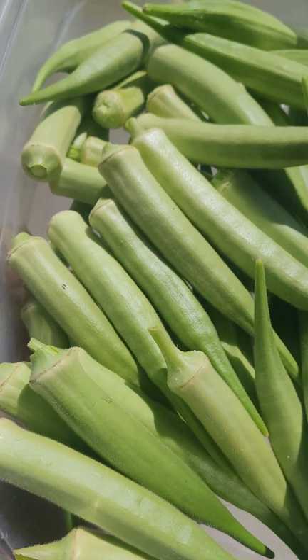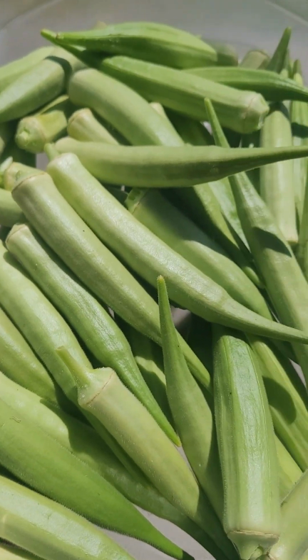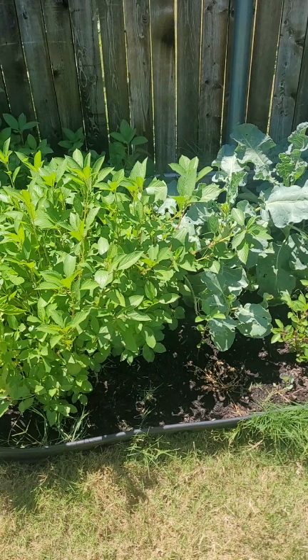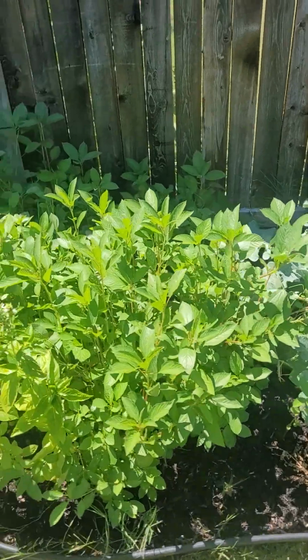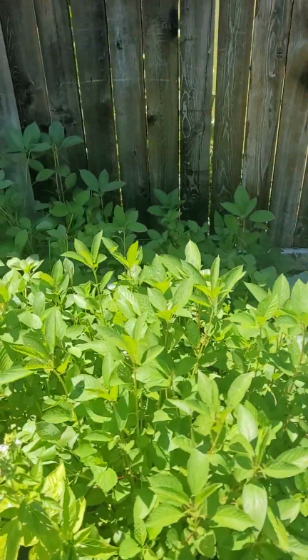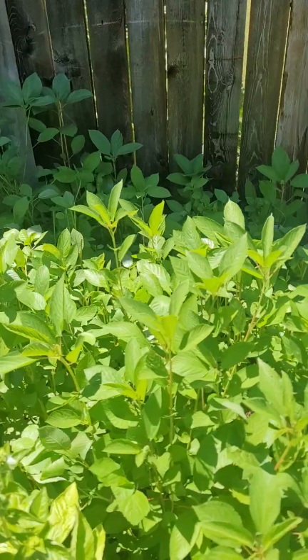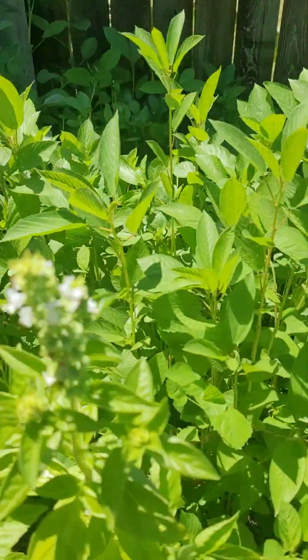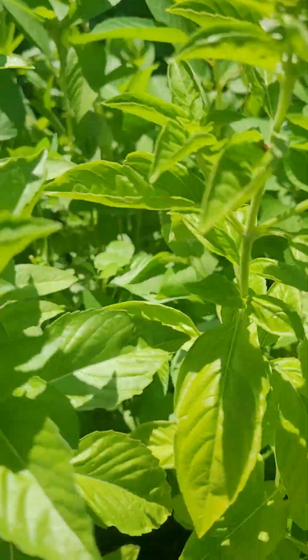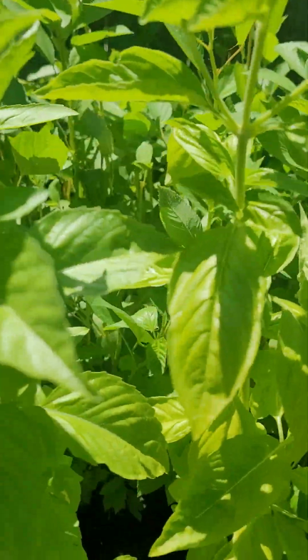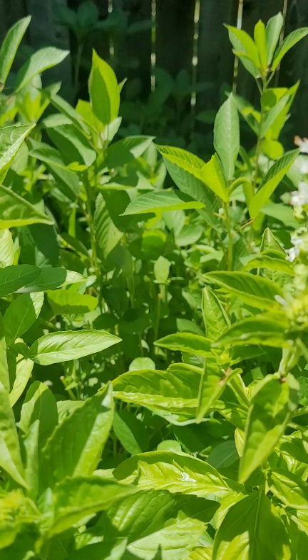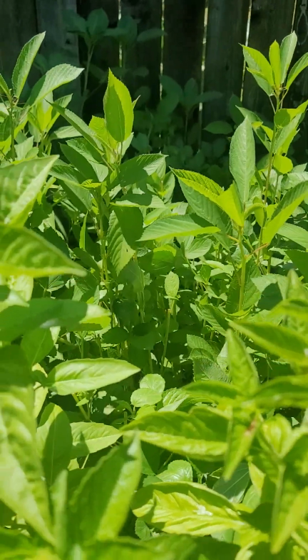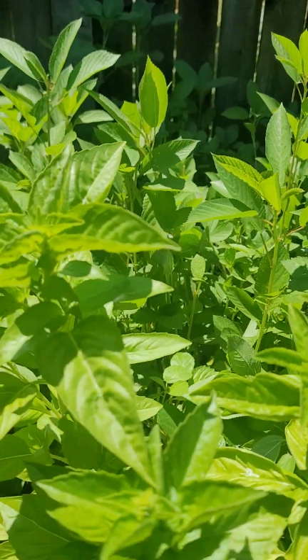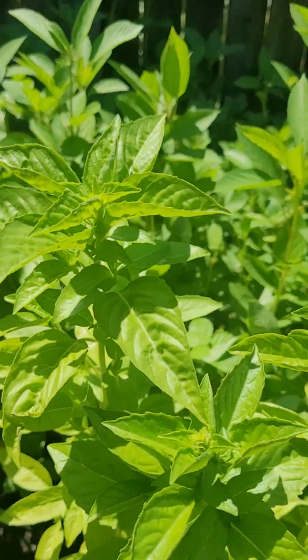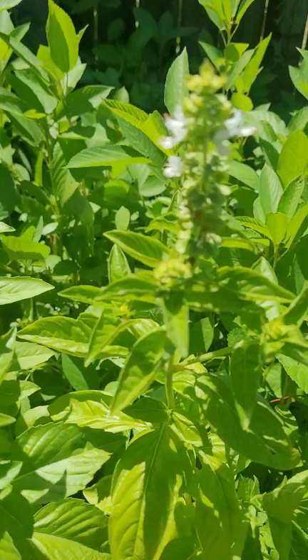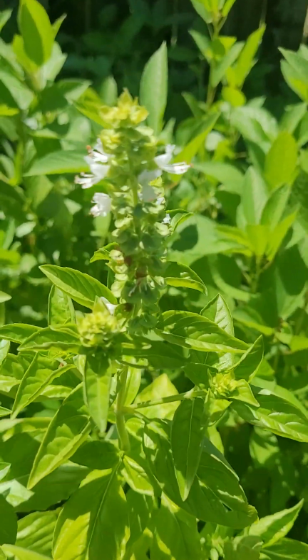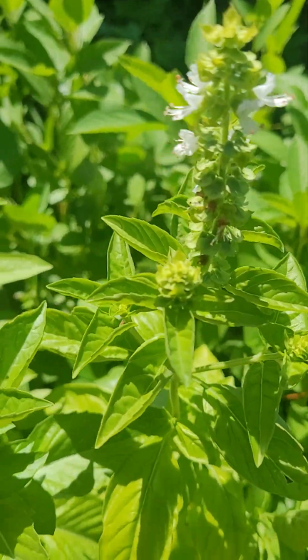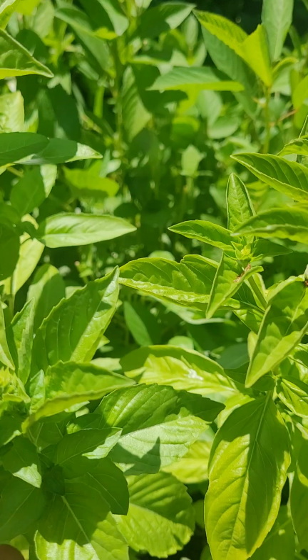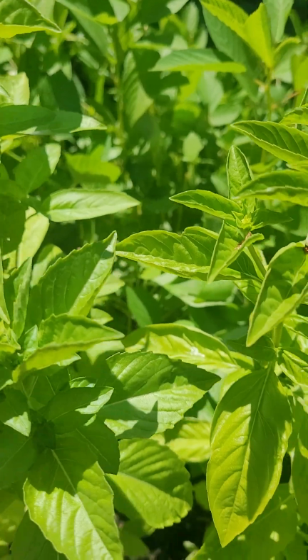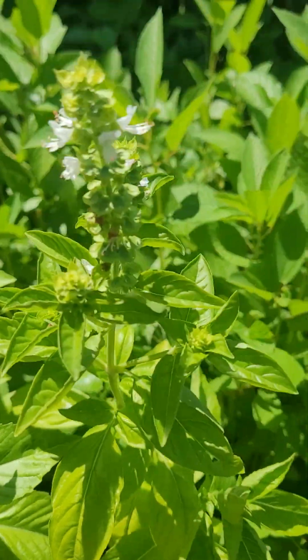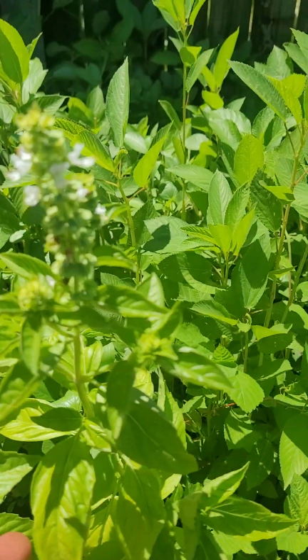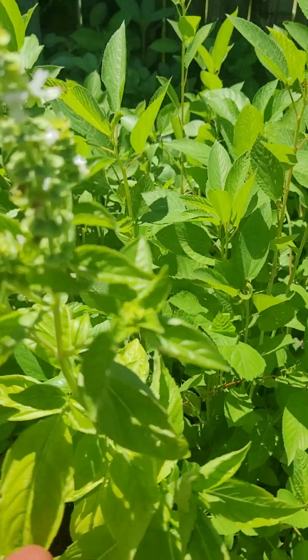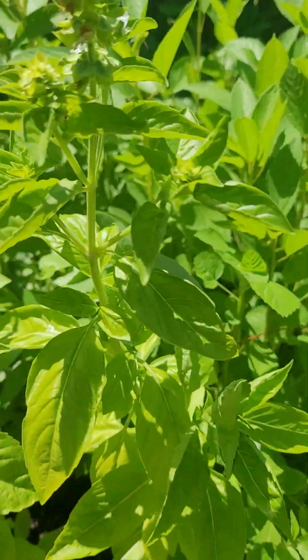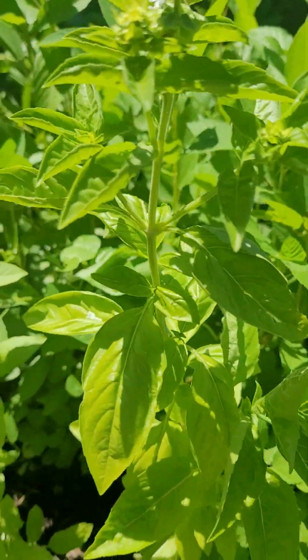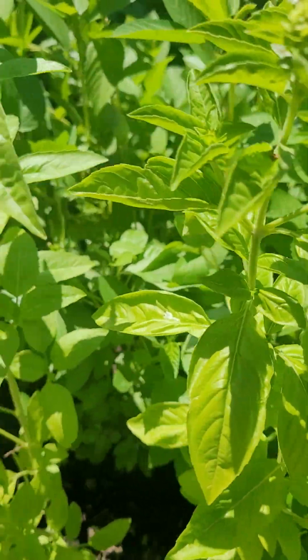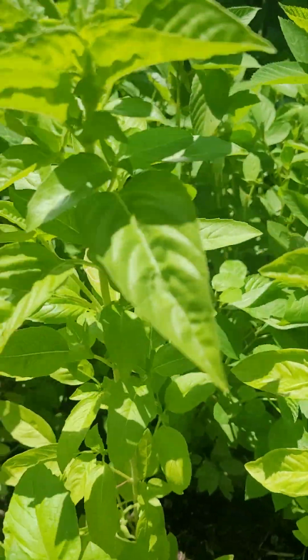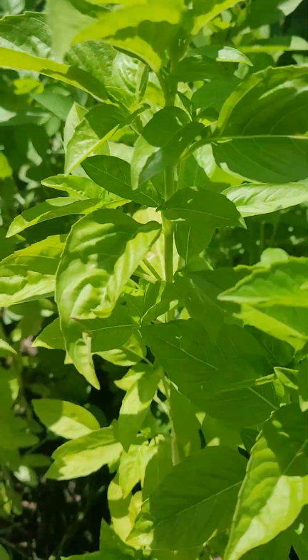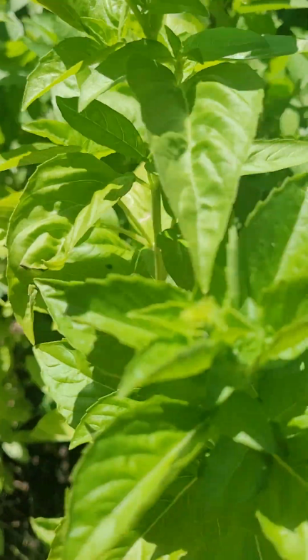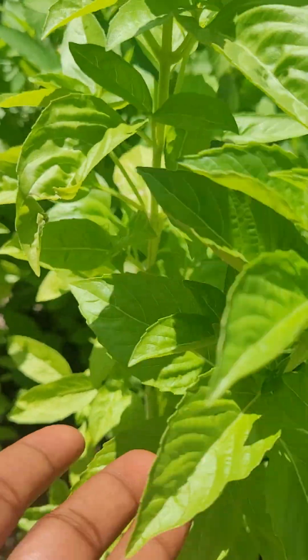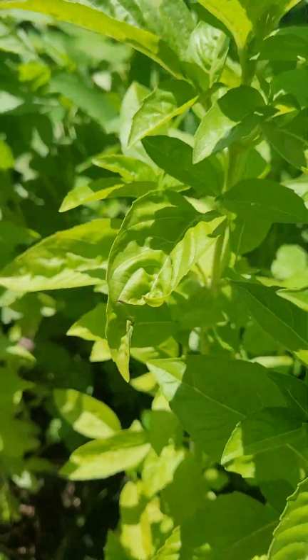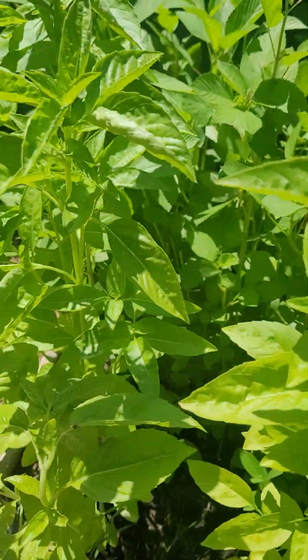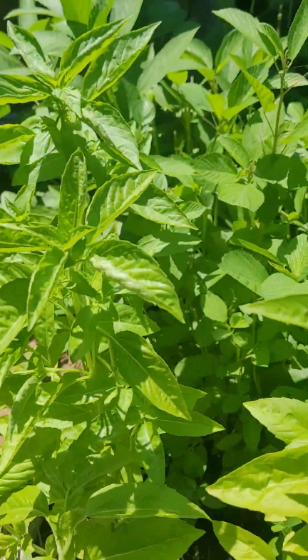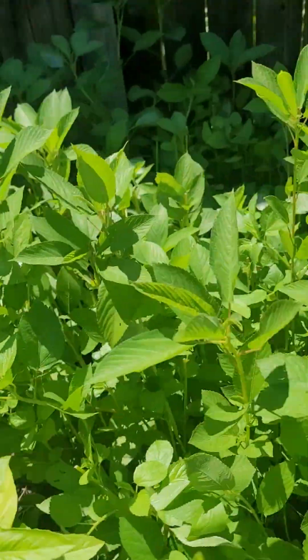For all those who always ask what bezels is — bezels is called akoko besa in Ghana. This is the tree, this is how it looks. This right here is bezels.